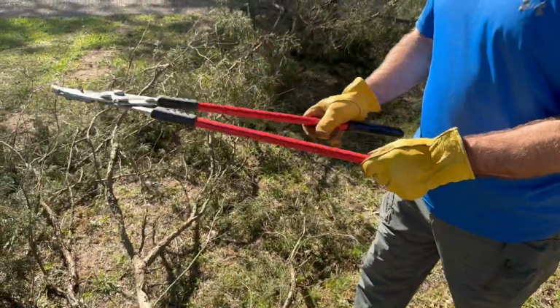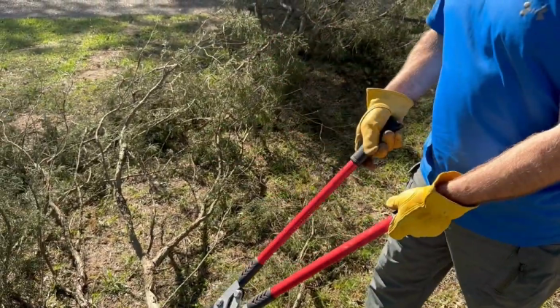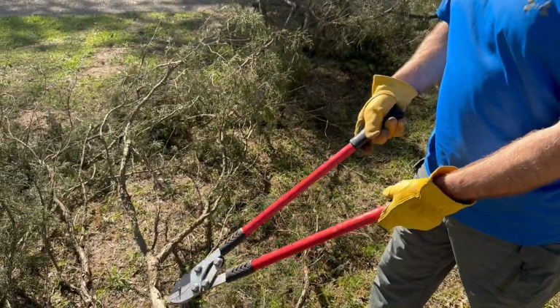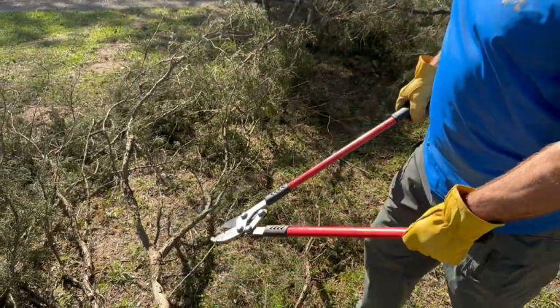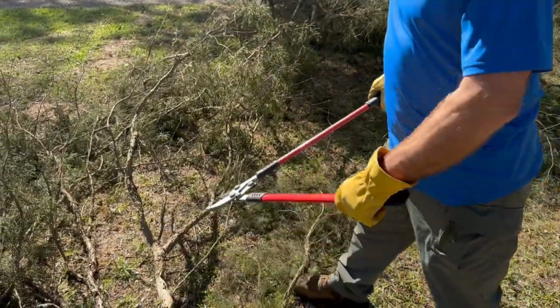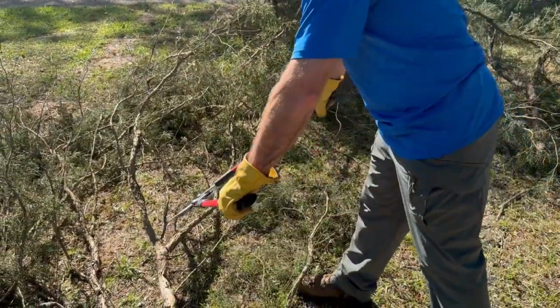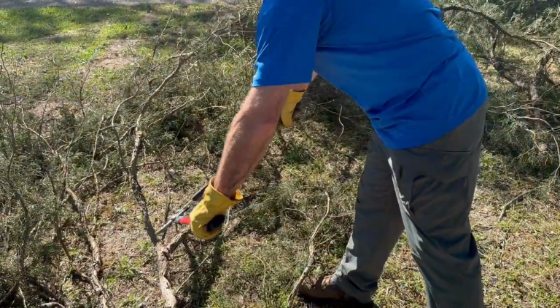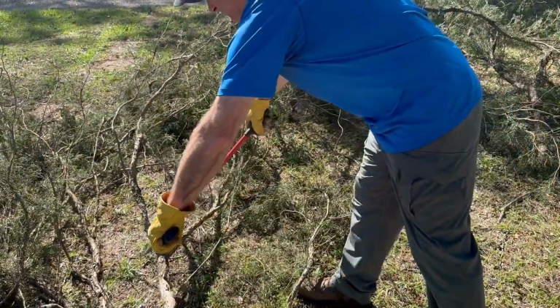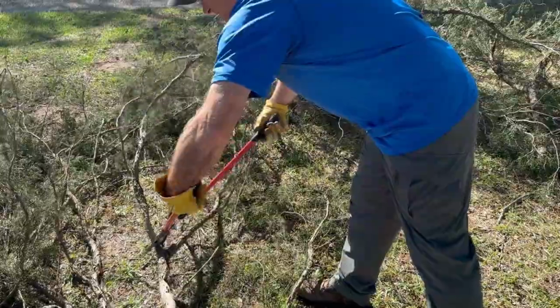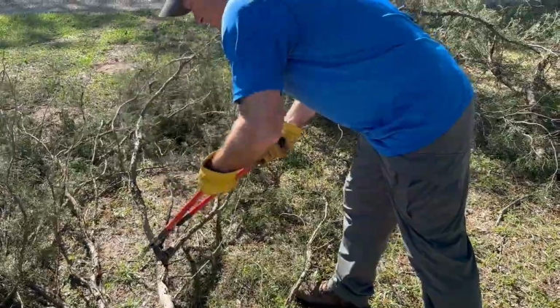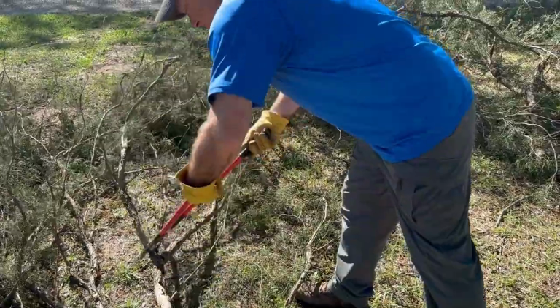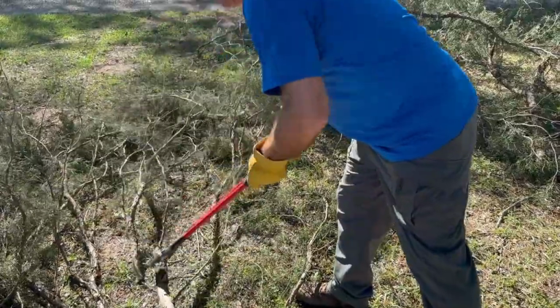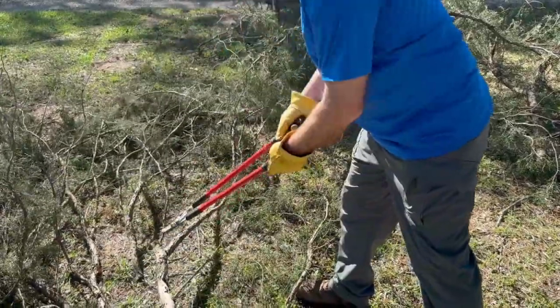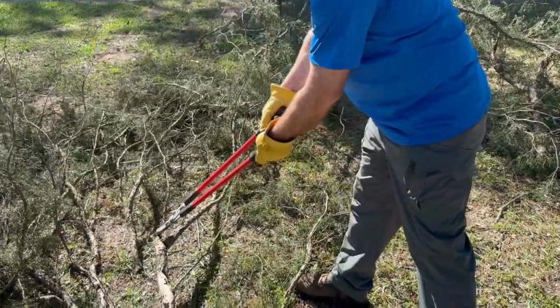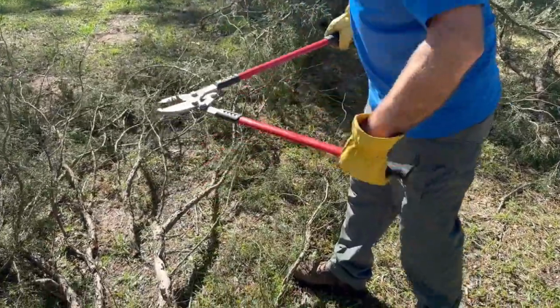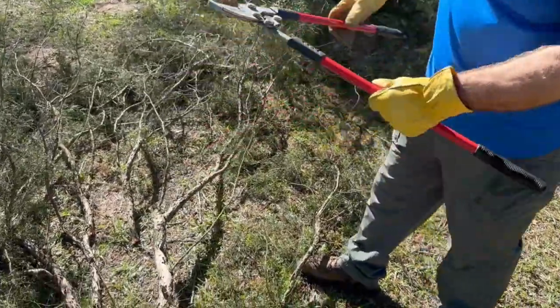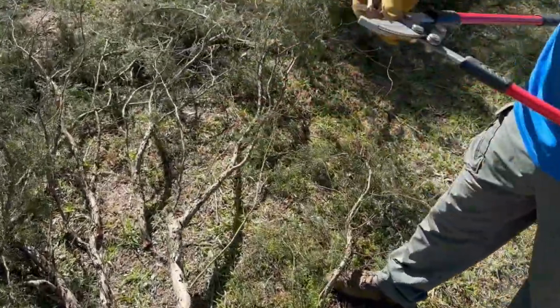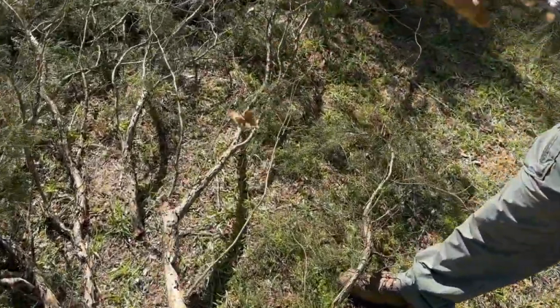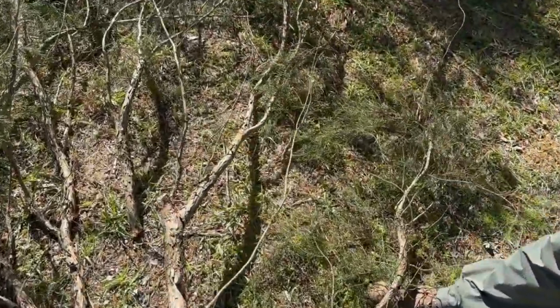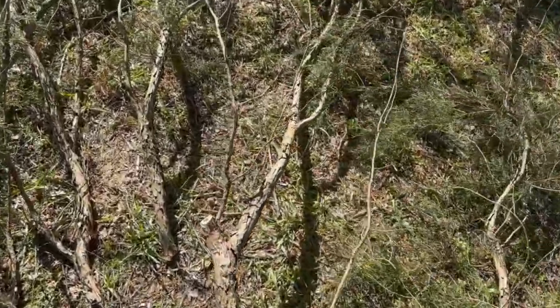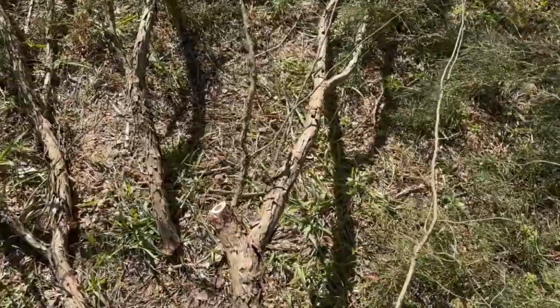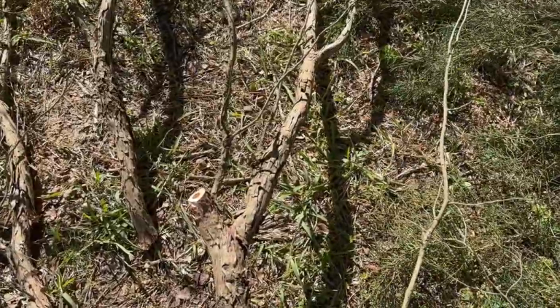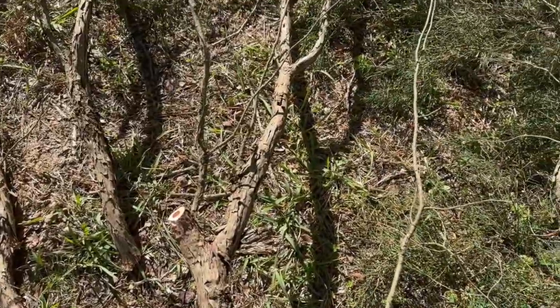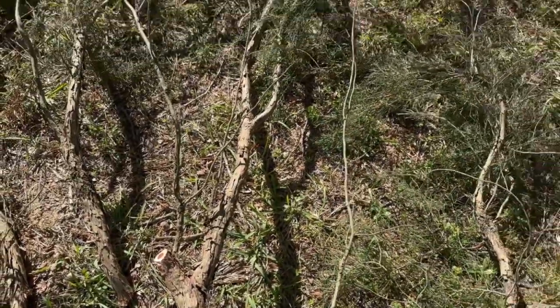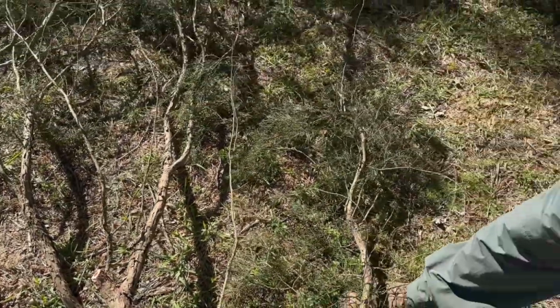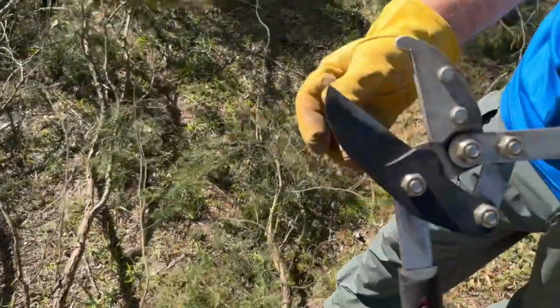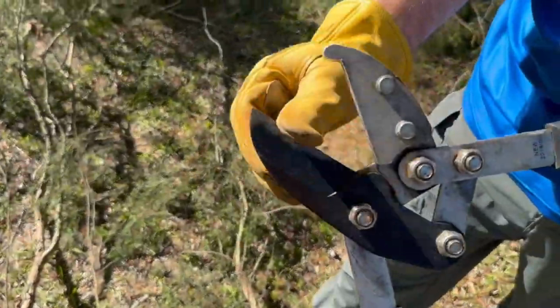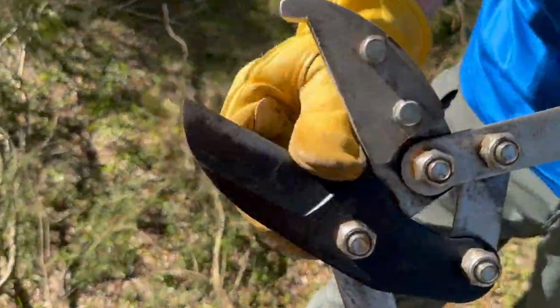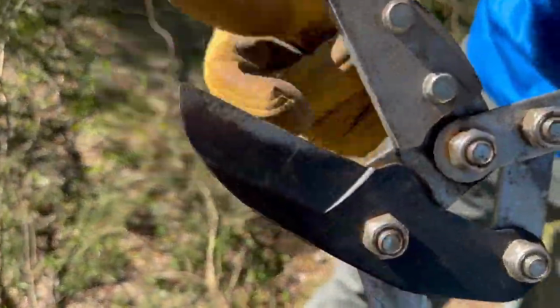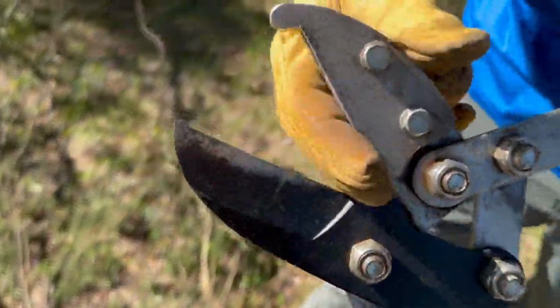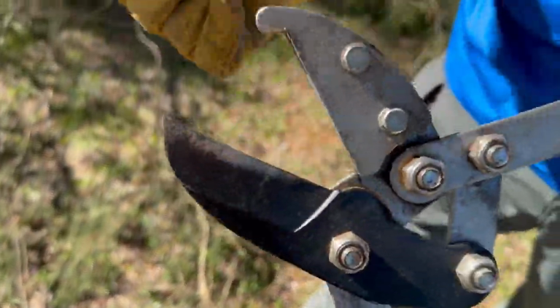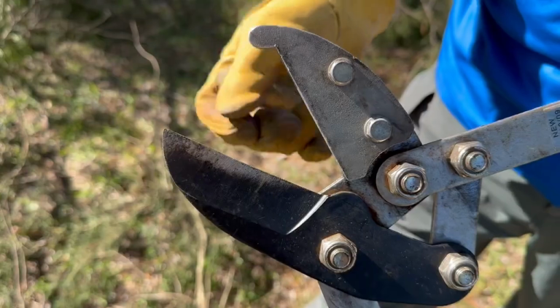You see that as well in this one. We'll do a larger one here. You can see how clean that is too. And again, if you look at the edge here, this edge is still really sharp even after thousands of uses.